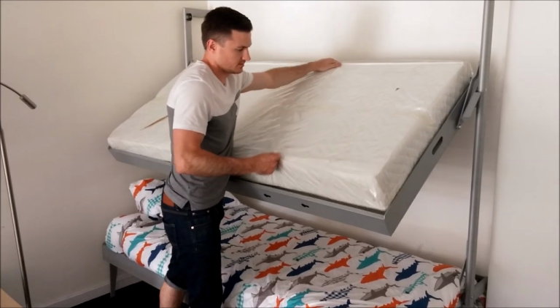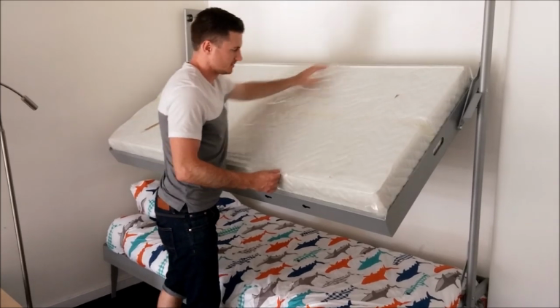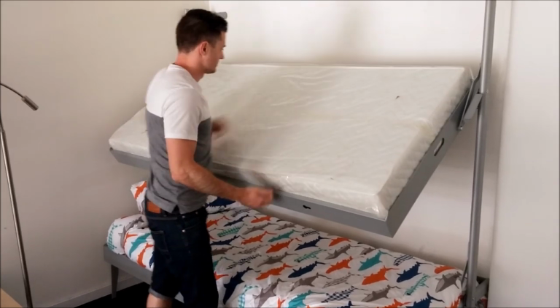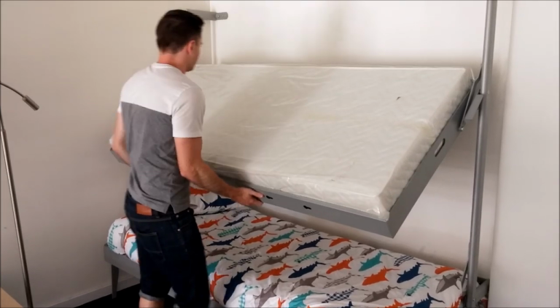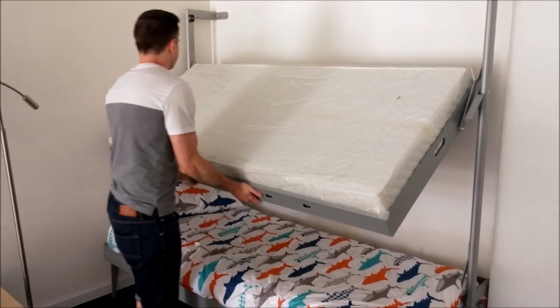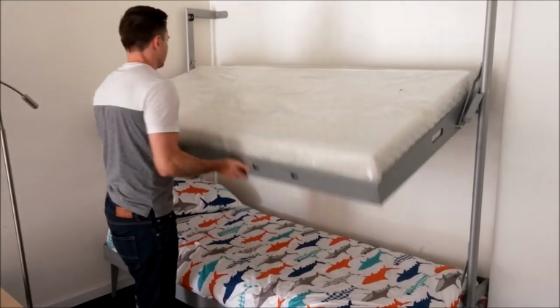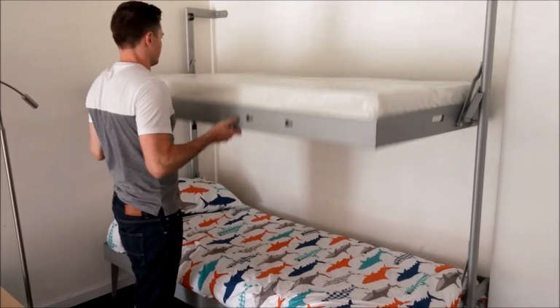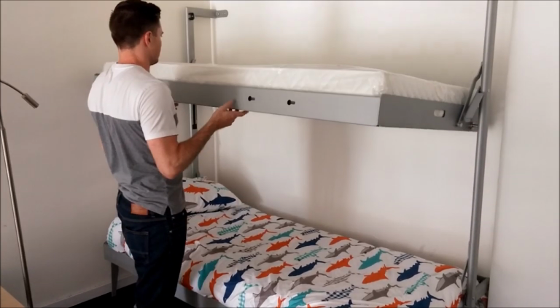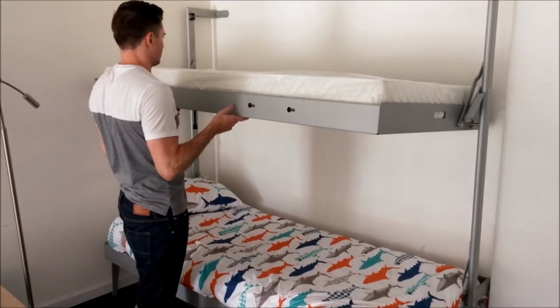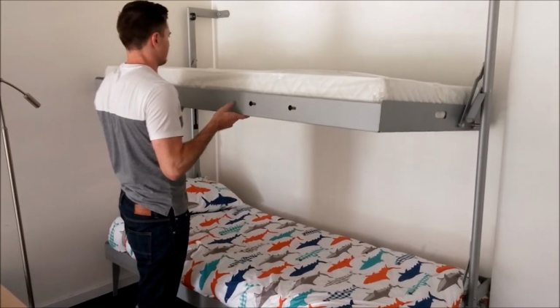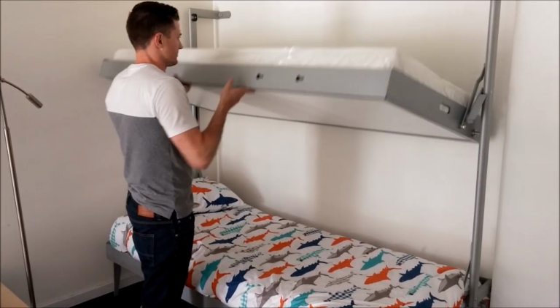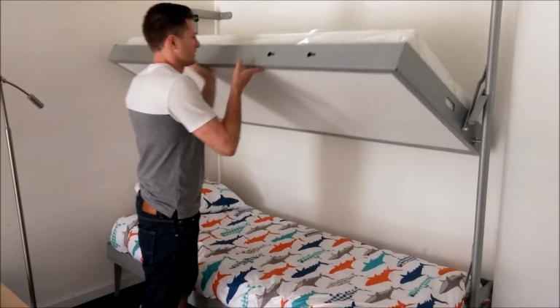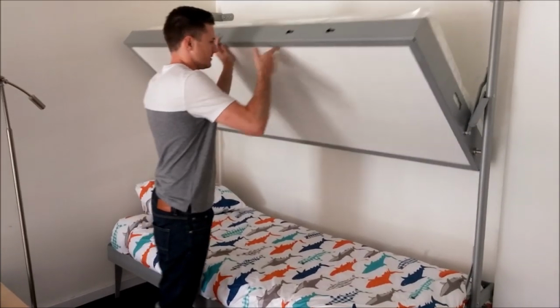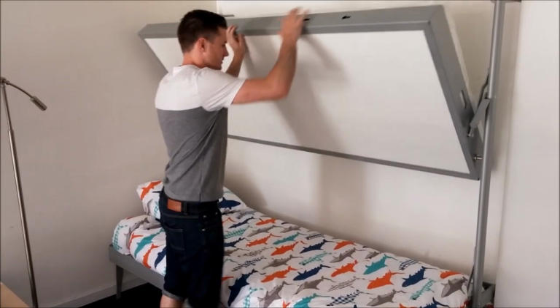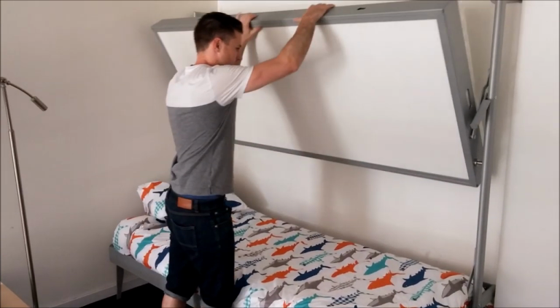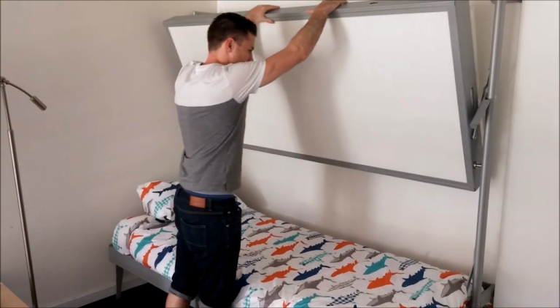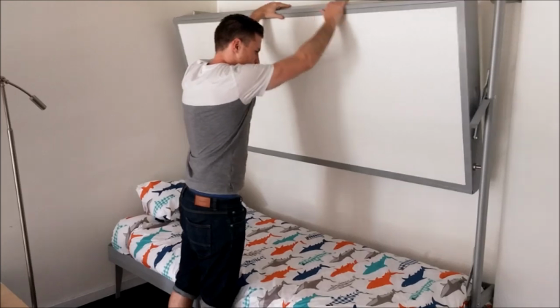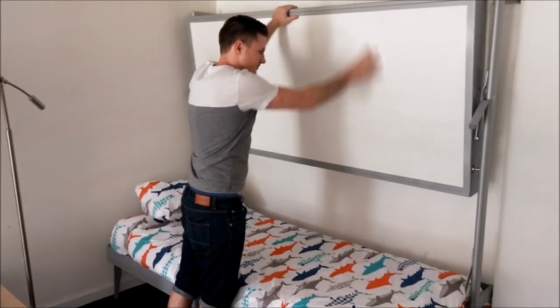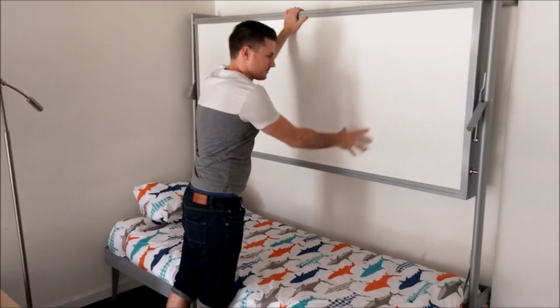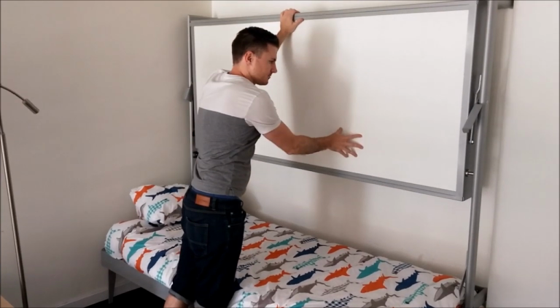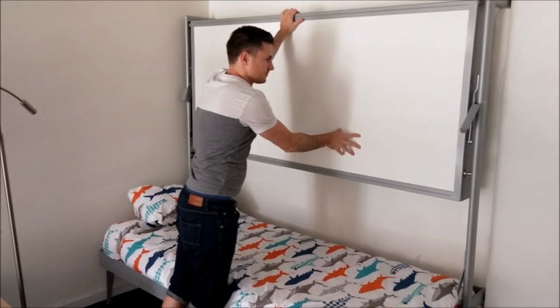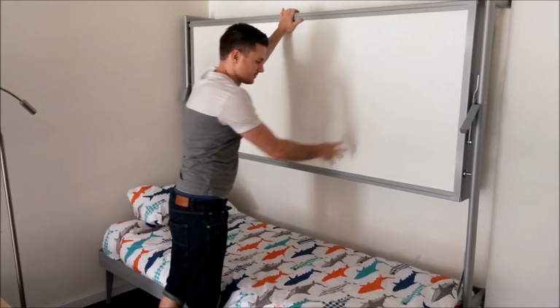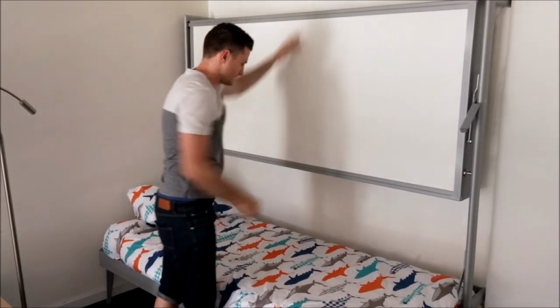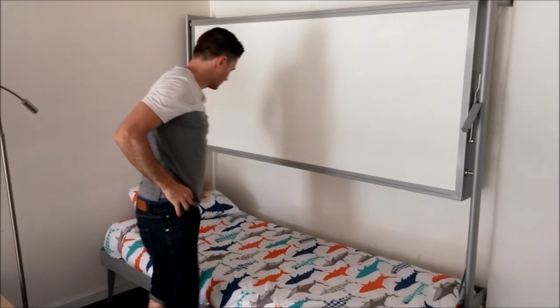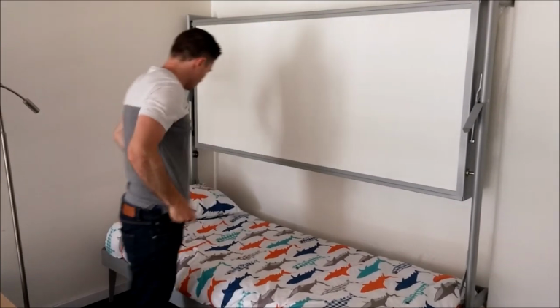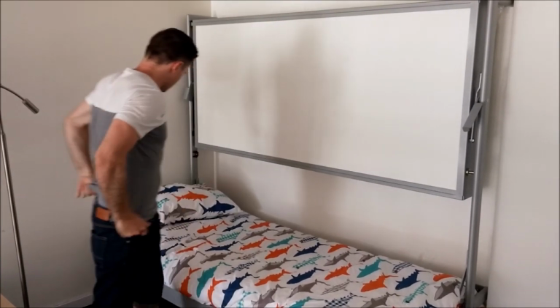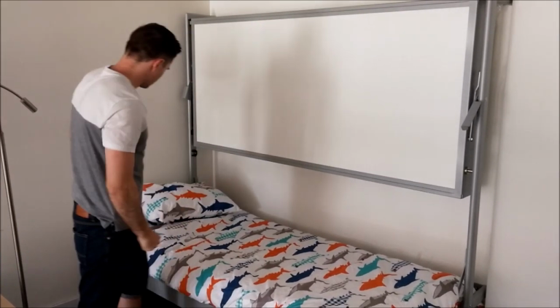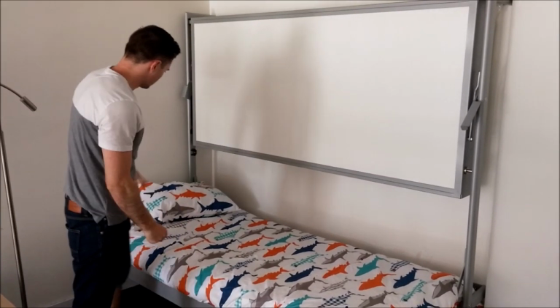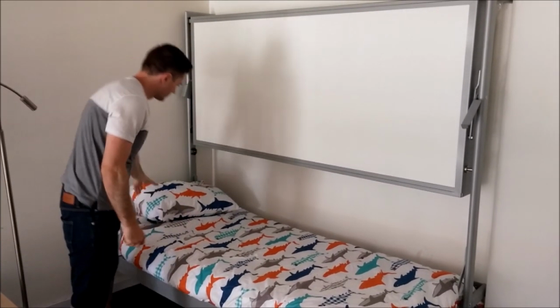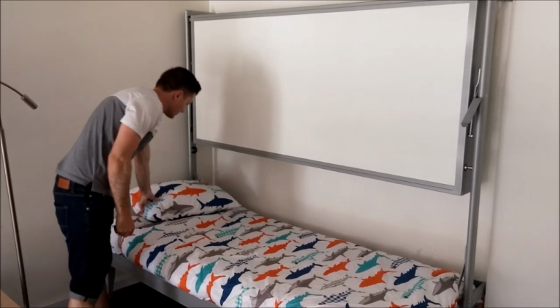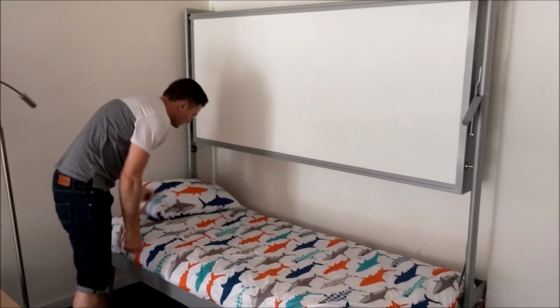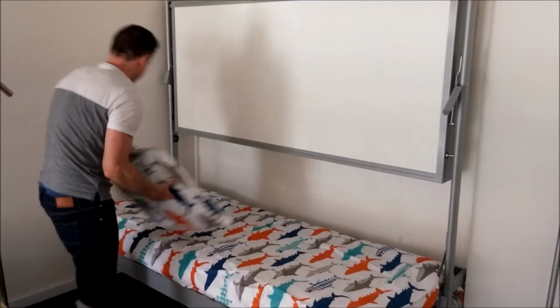It folds right back up against the wall and you can optionally leave the bottom bunk open, or also close it up to have a completely flushed wall bed.